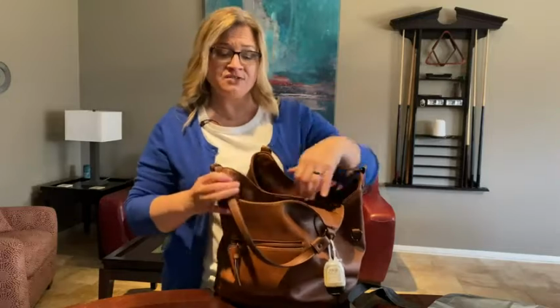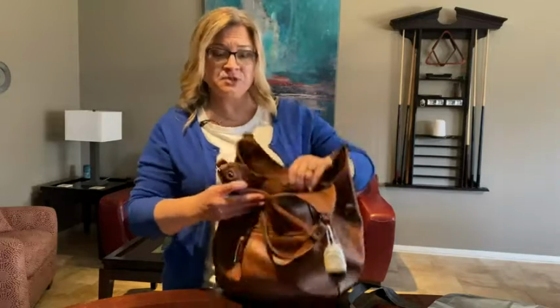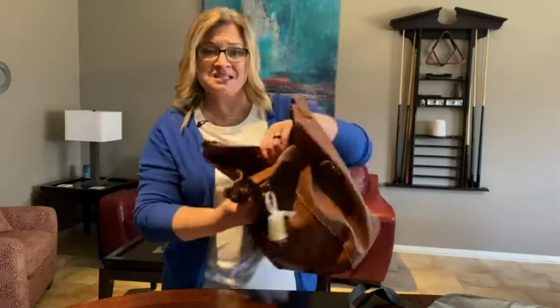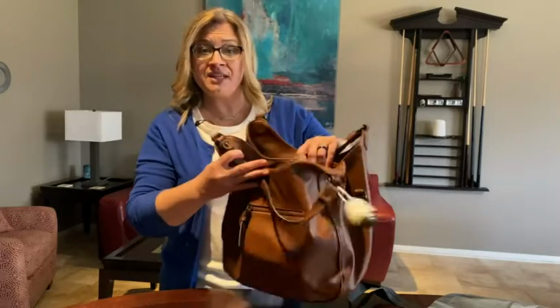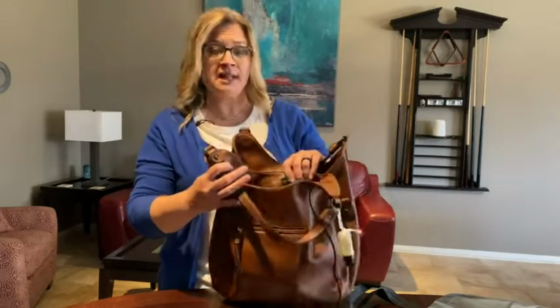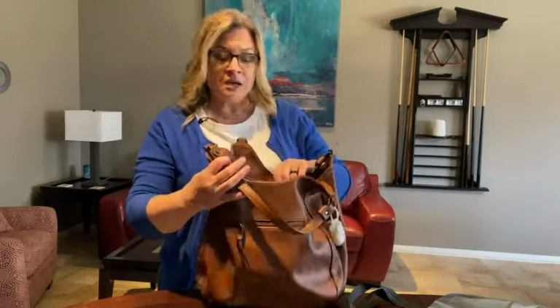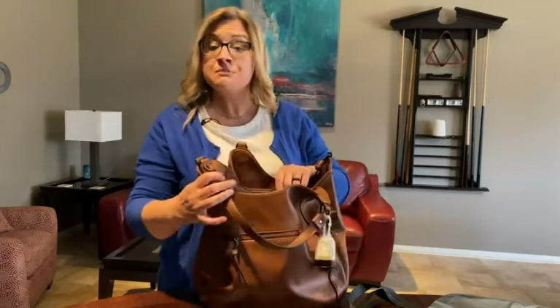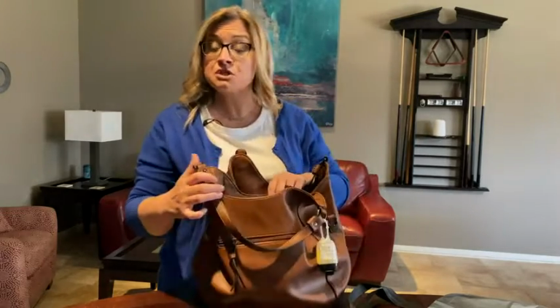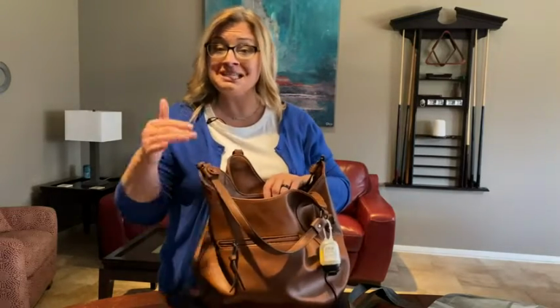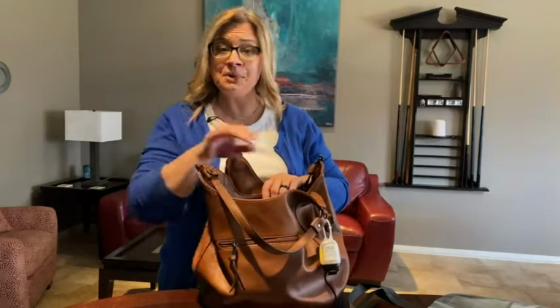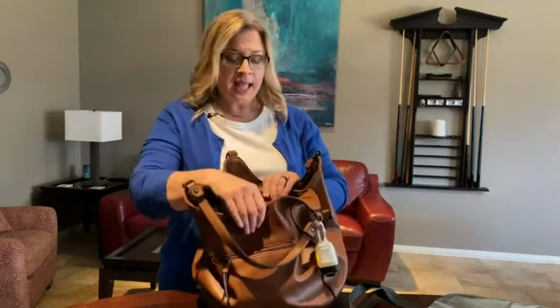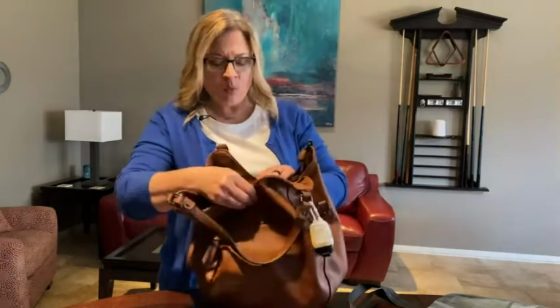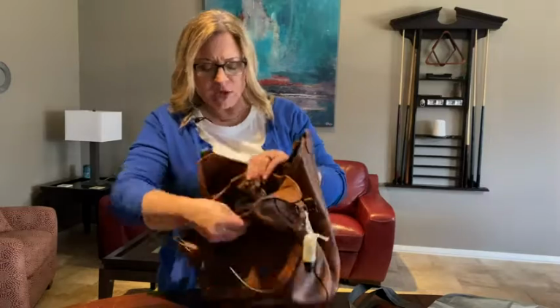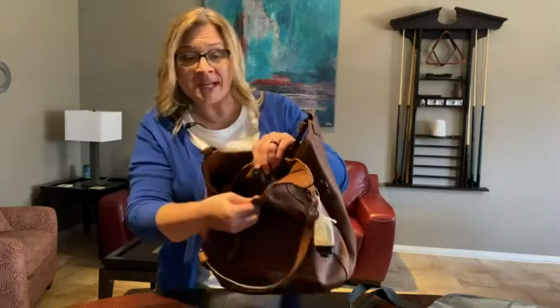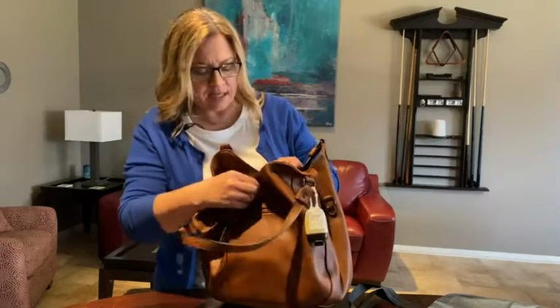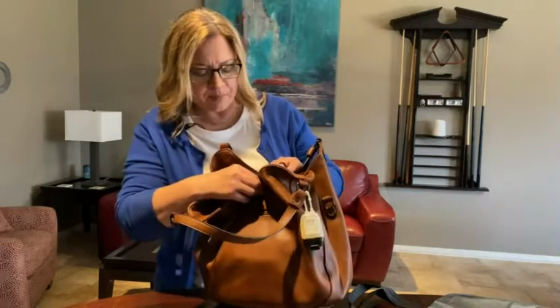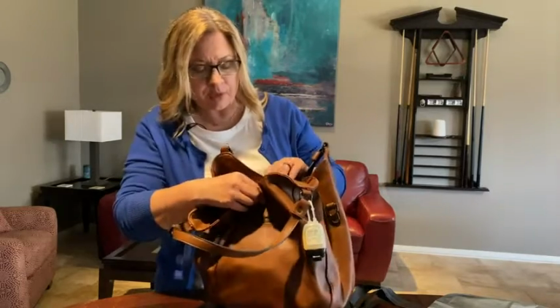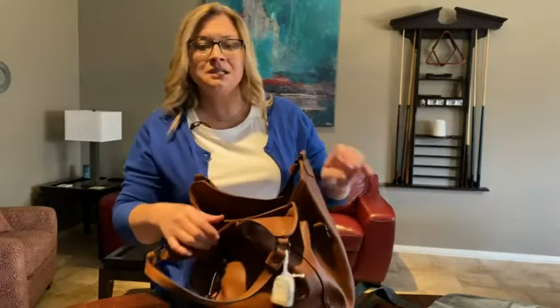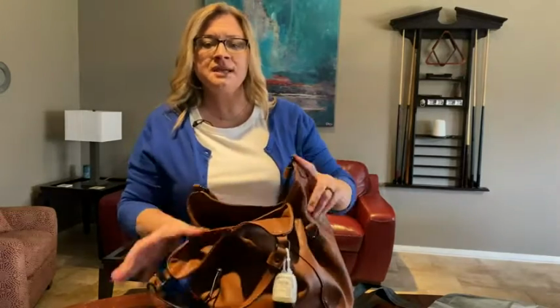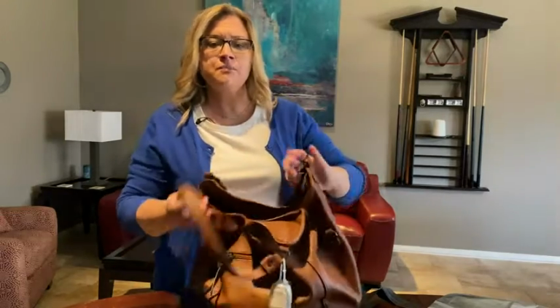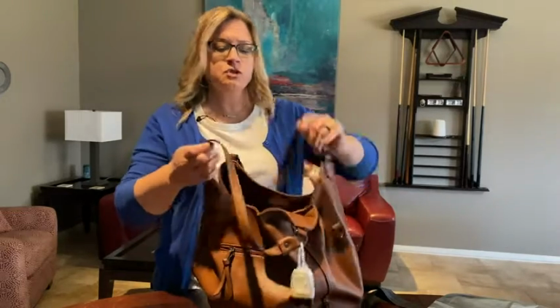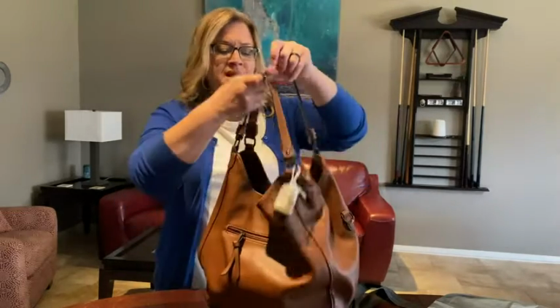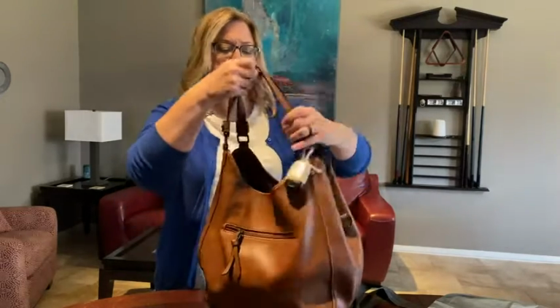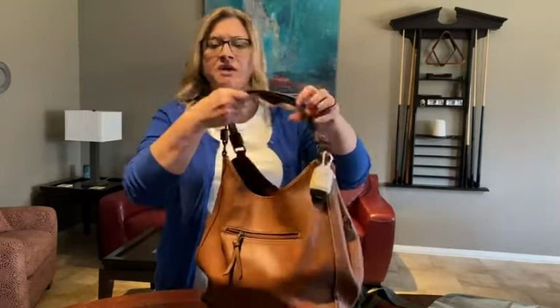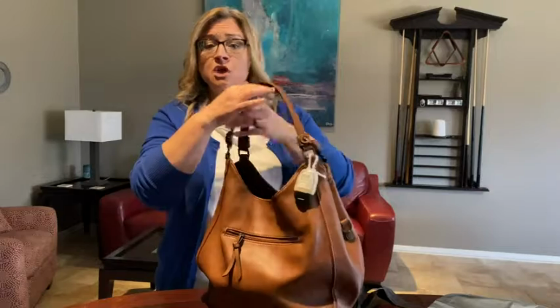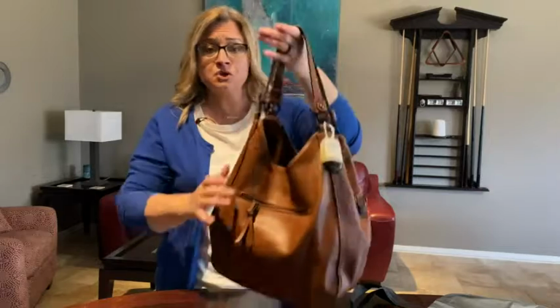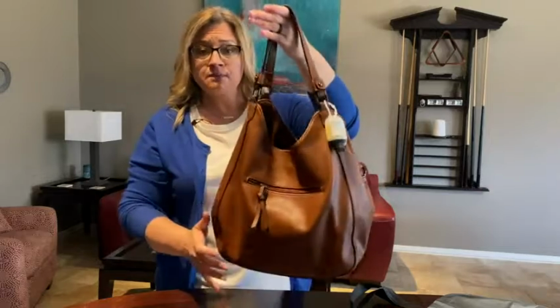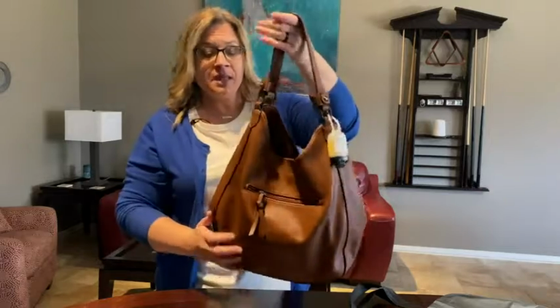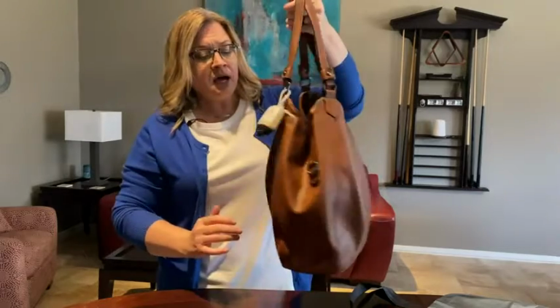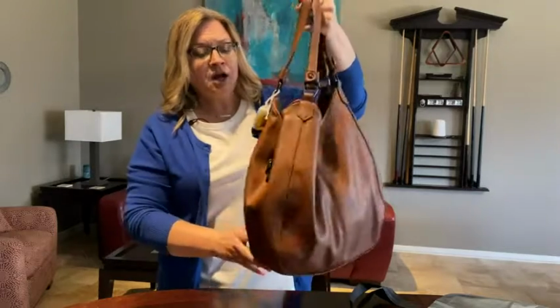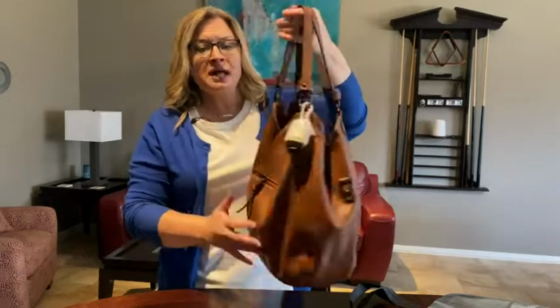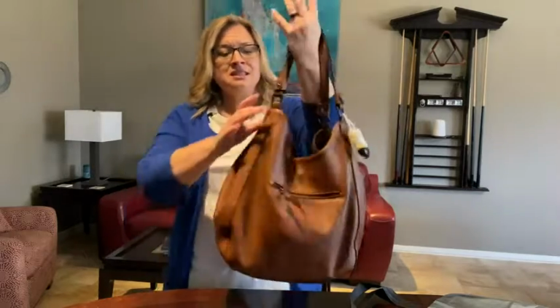I was a little worried because I usually get purses that have zippers so things don't fall out, but this purse is good and deep. And I use that magnetic closure — I've had no issues with it.